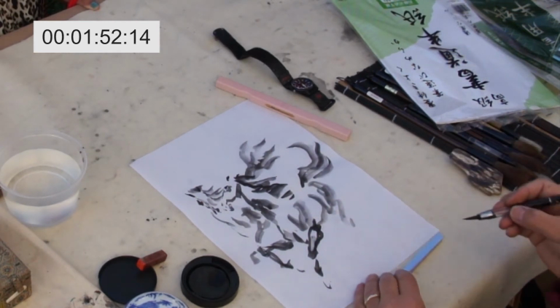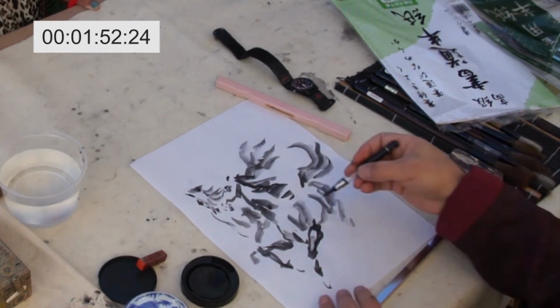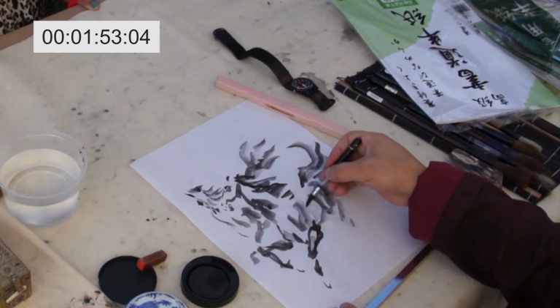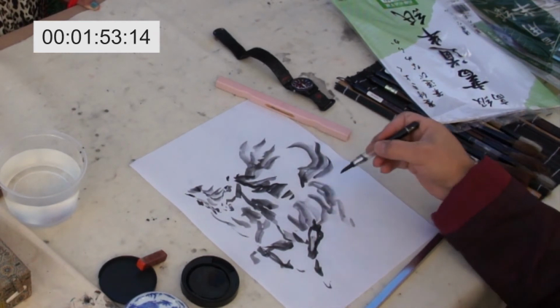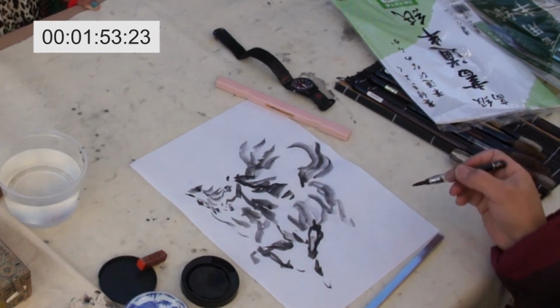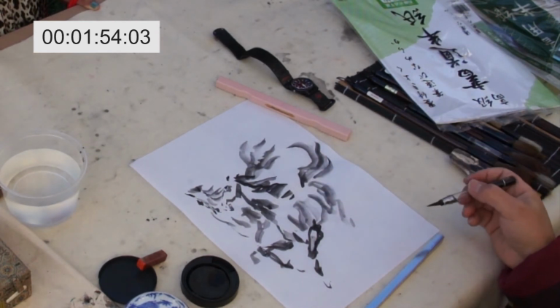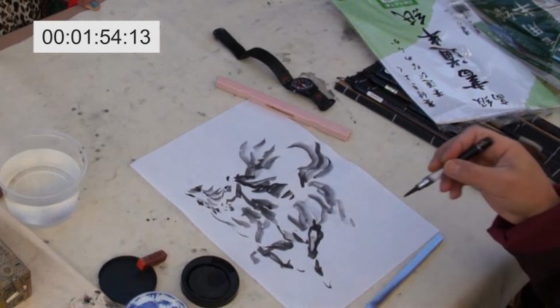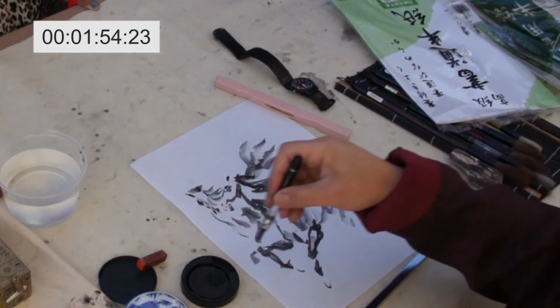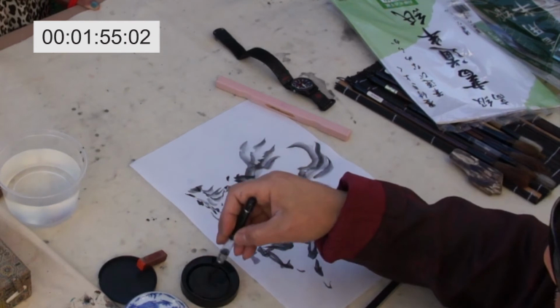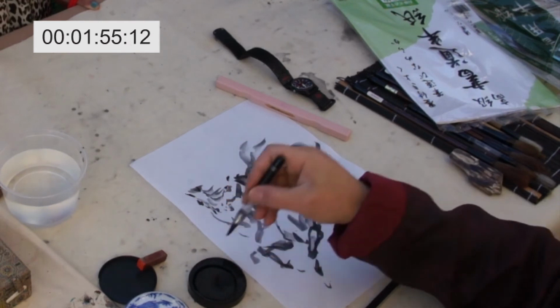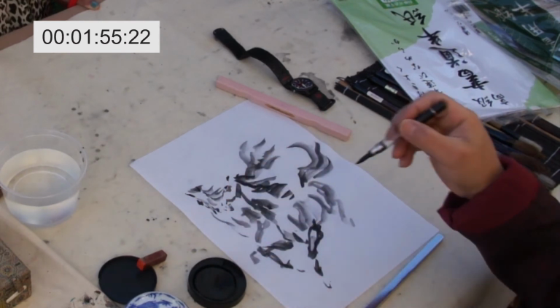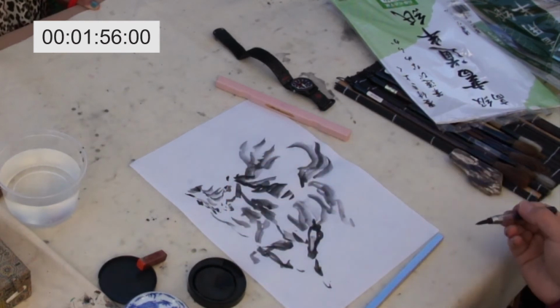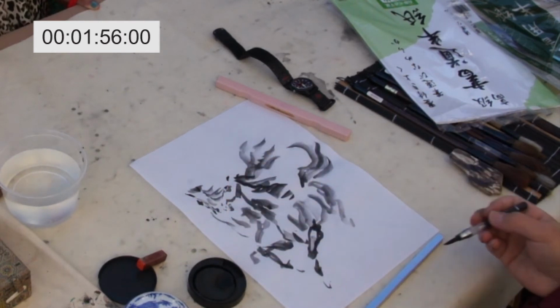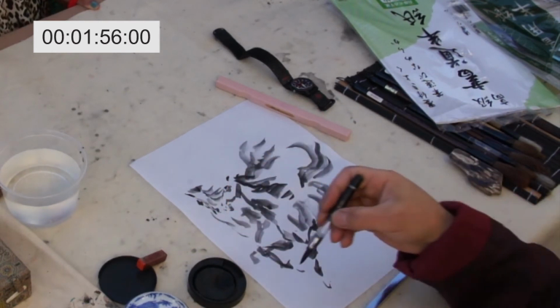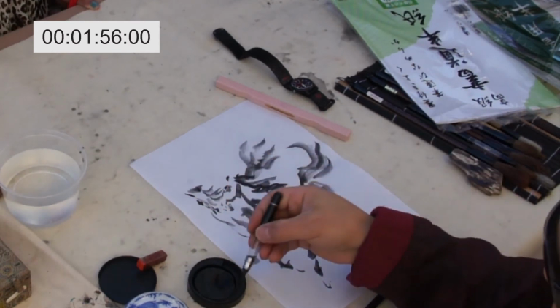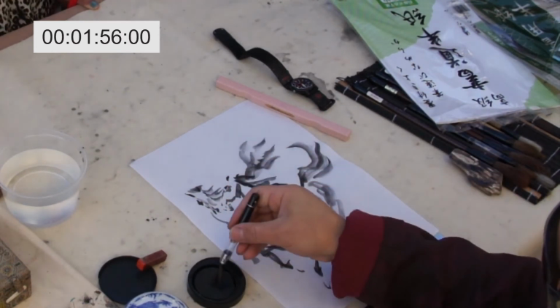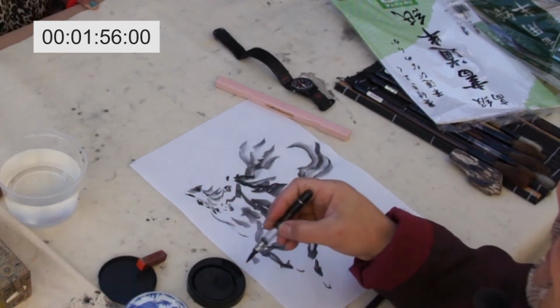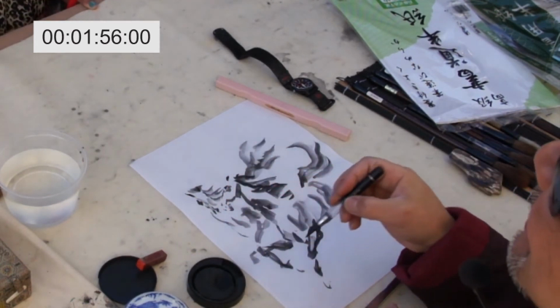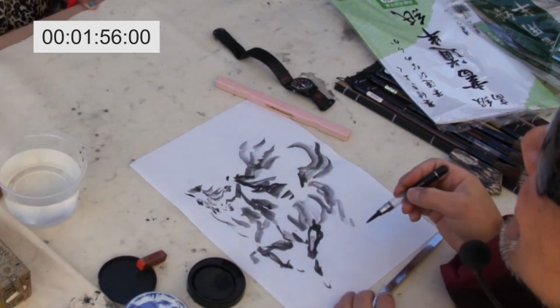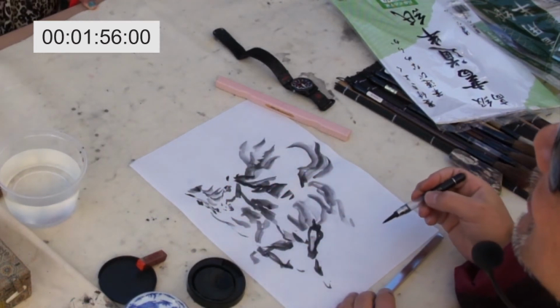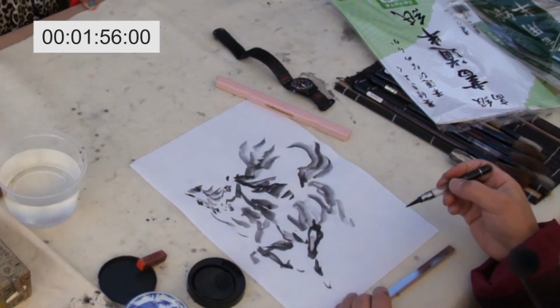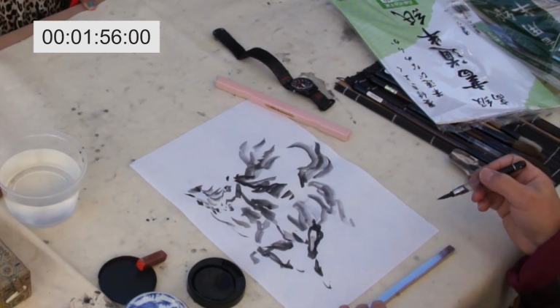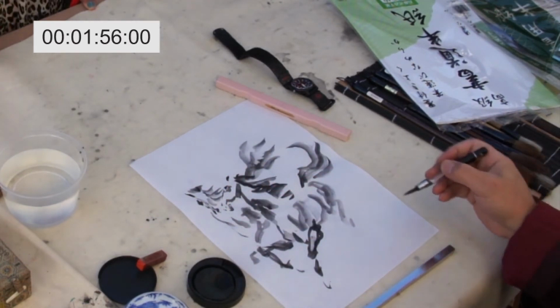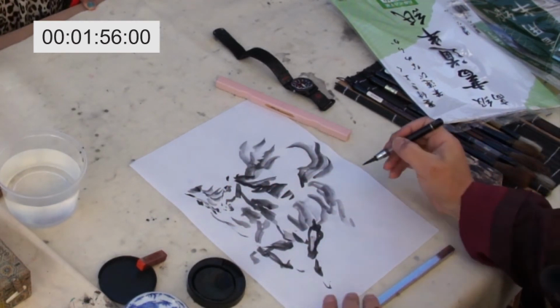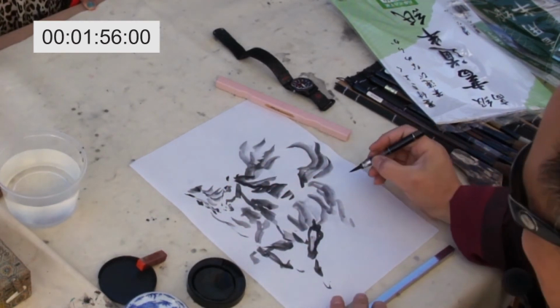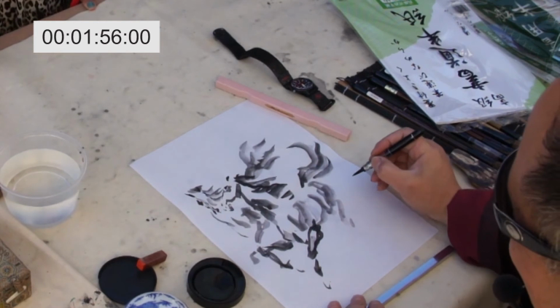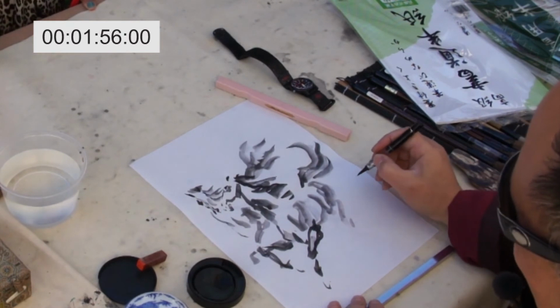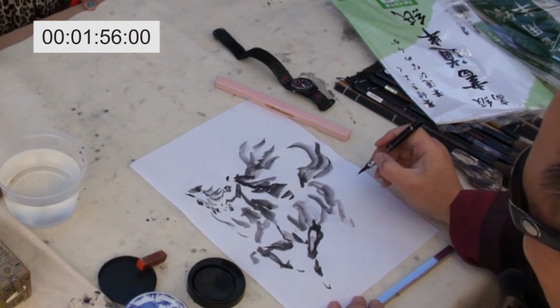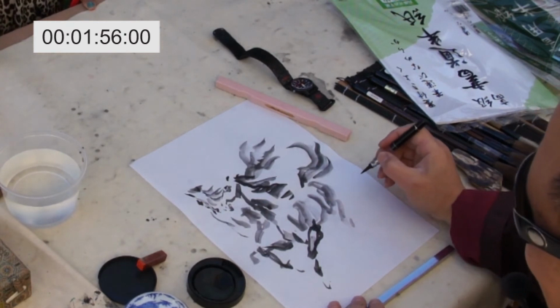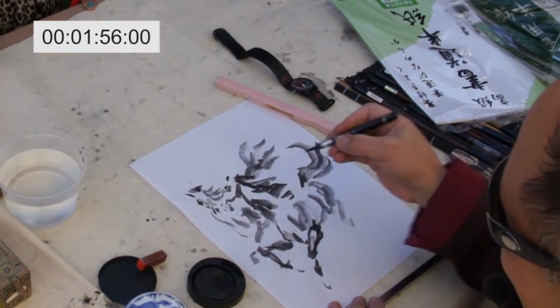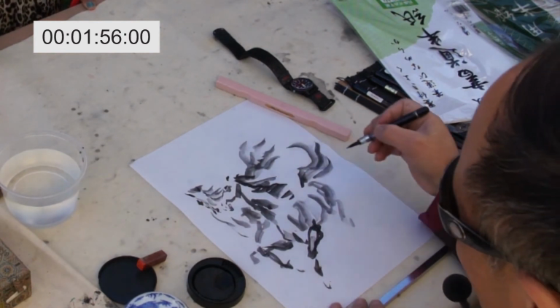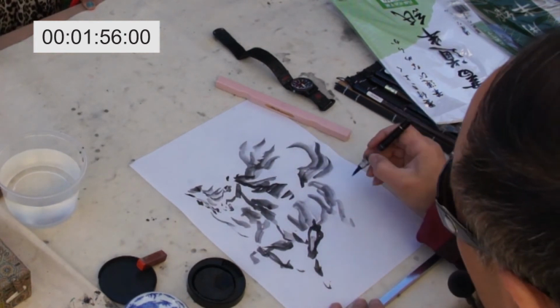Two minutes? One minute and four. Stop. One minute and 50 seconds. Okay, good. This is not good.